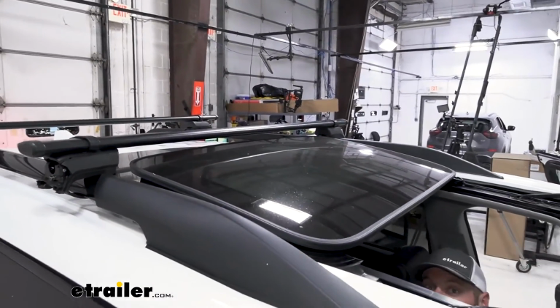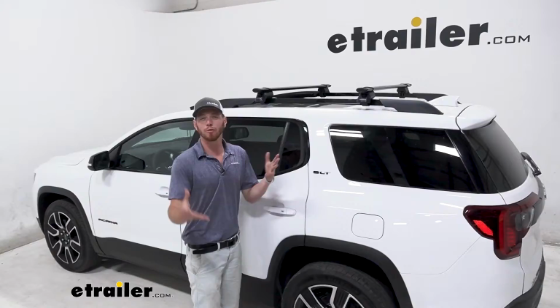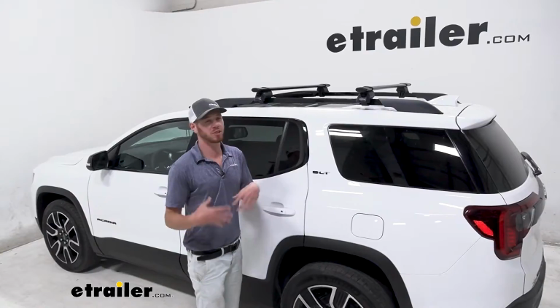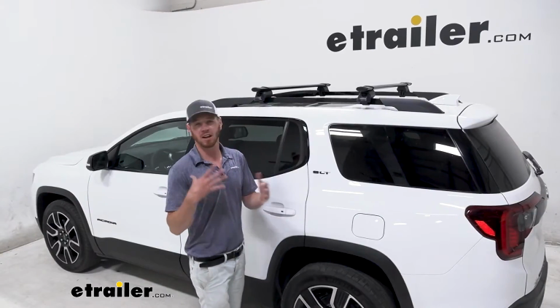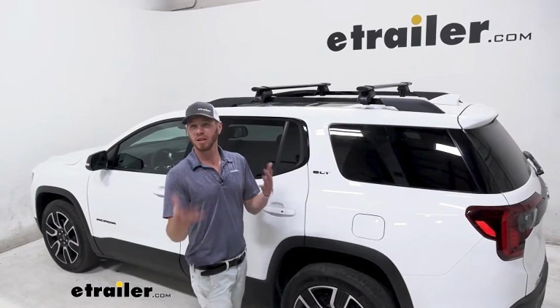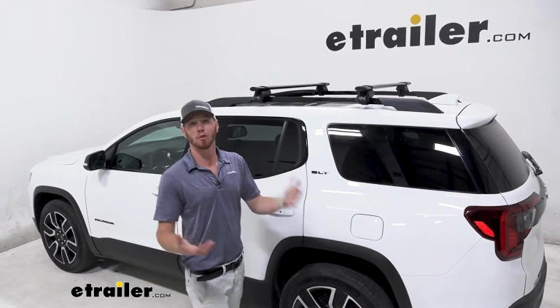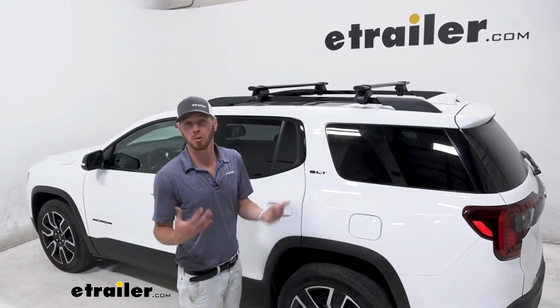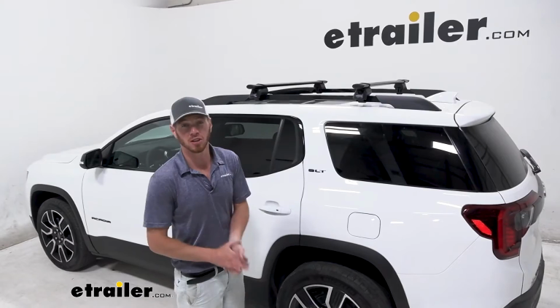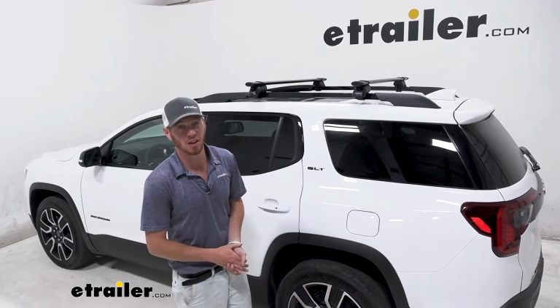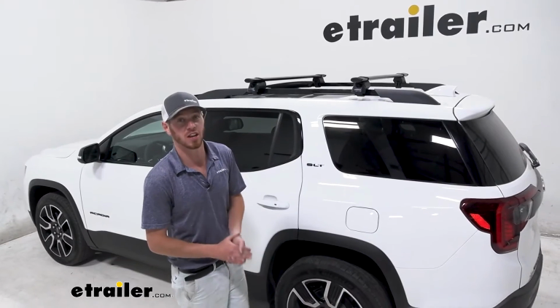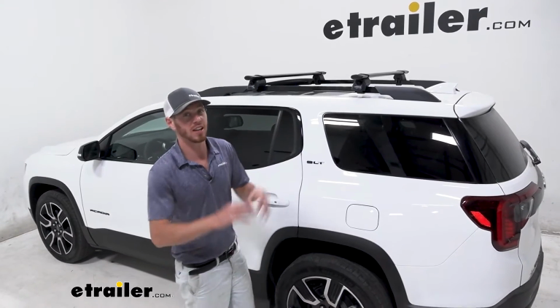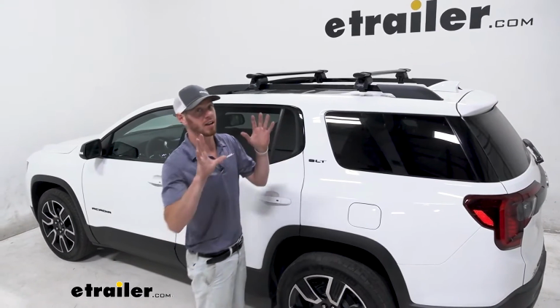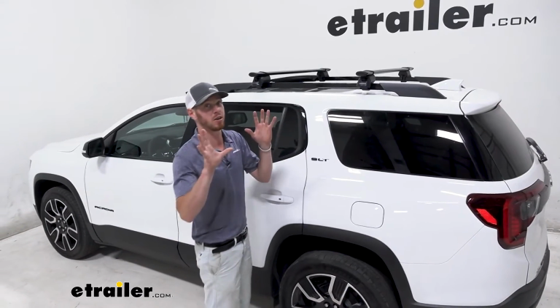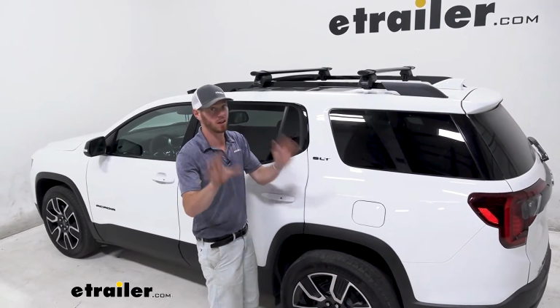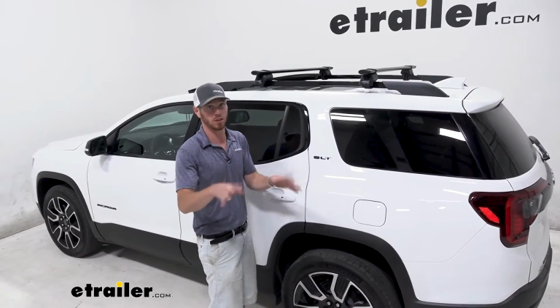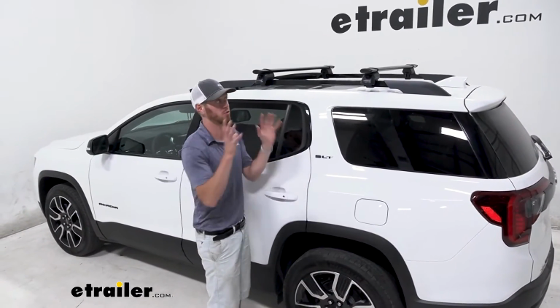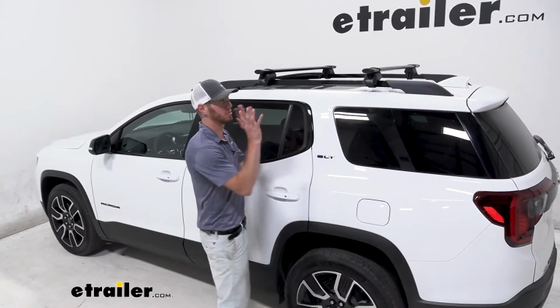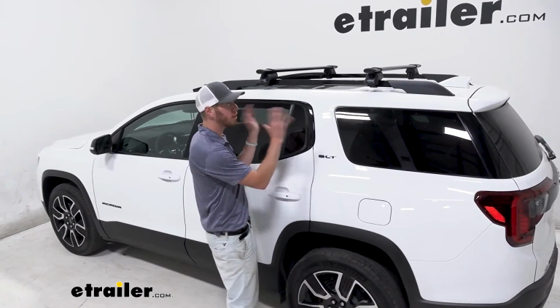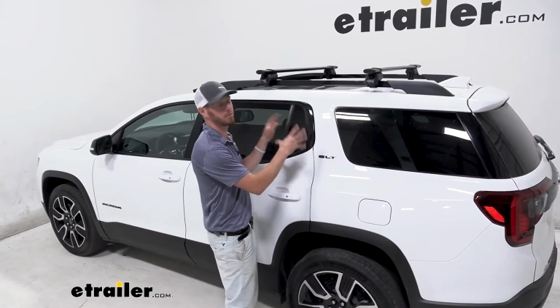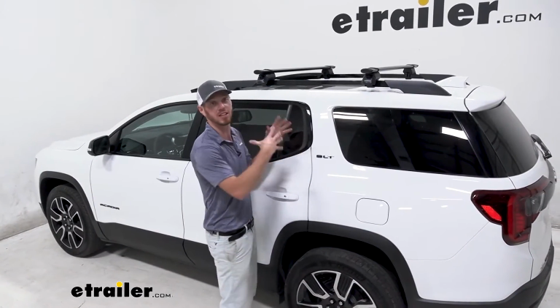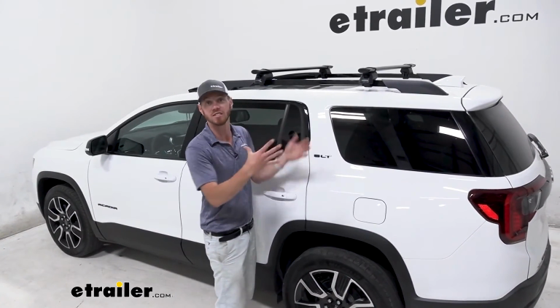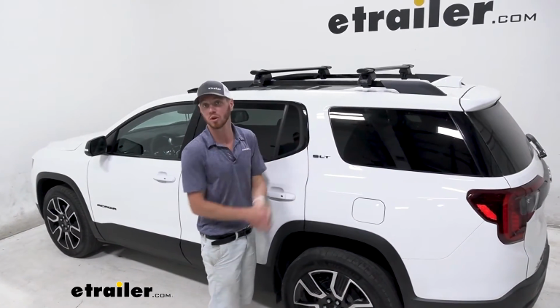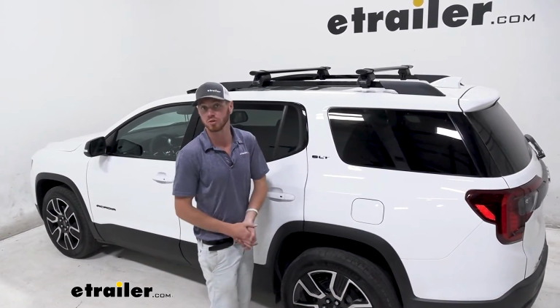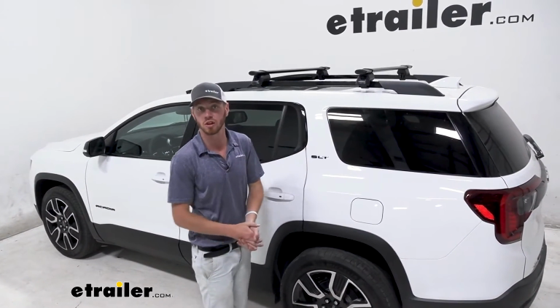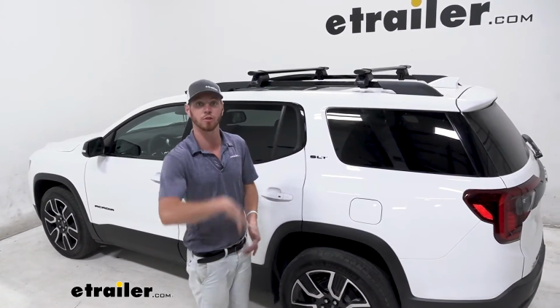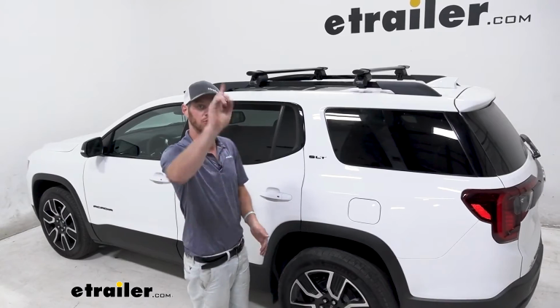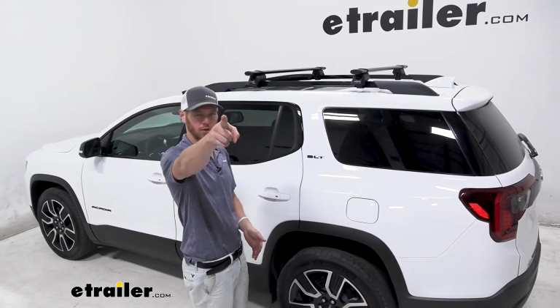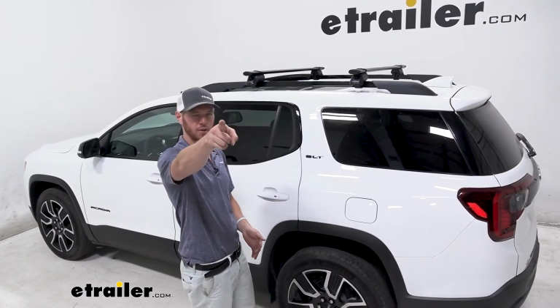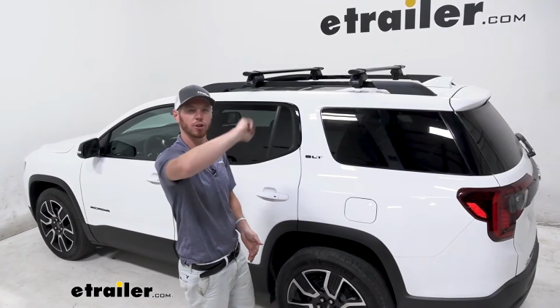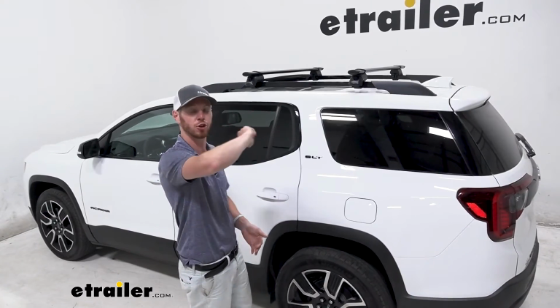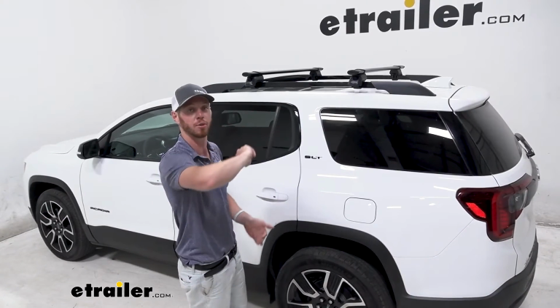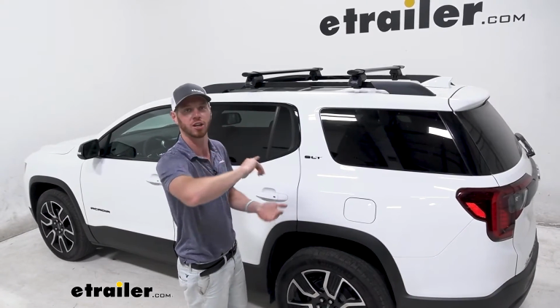If roof racks are a bit overwhelming looking at our site, I can tell you that this one is probably the easiest one to install, so stick around and we're going to show you how we did it.